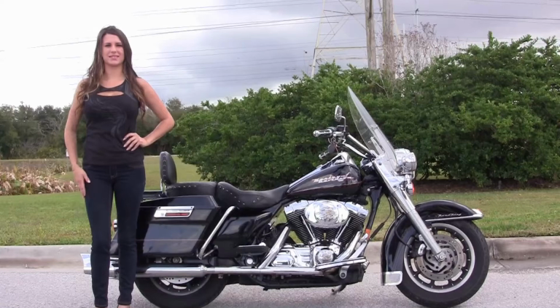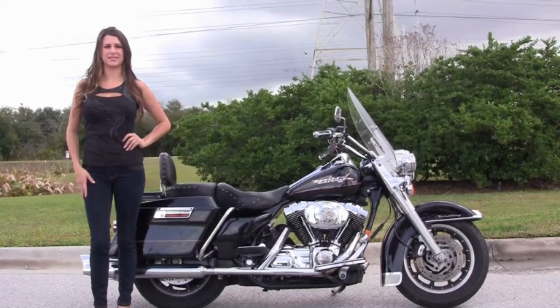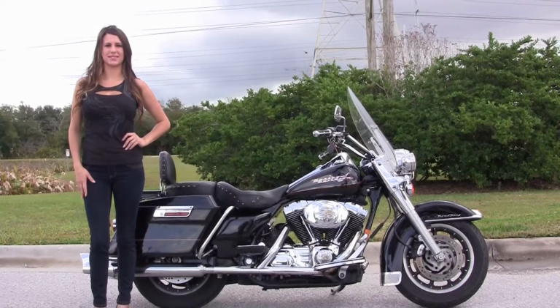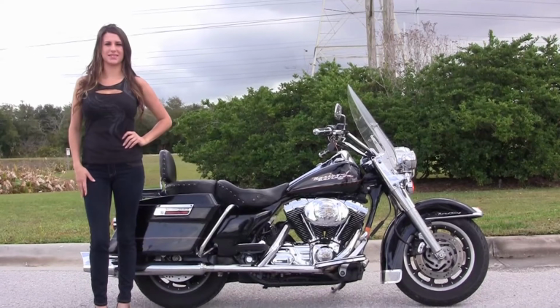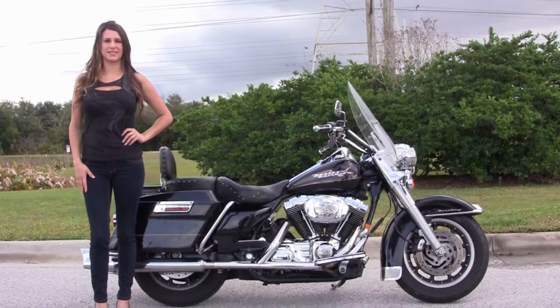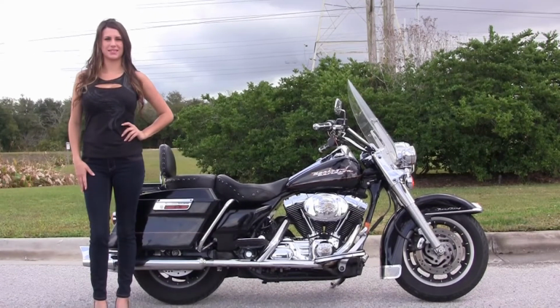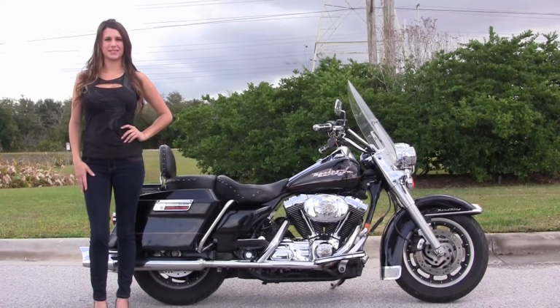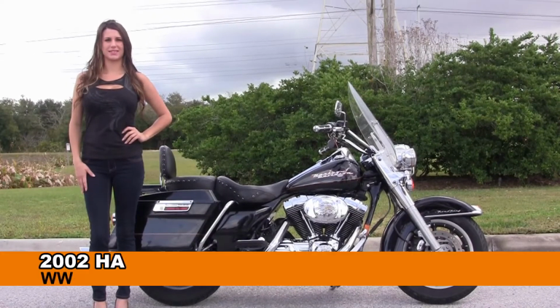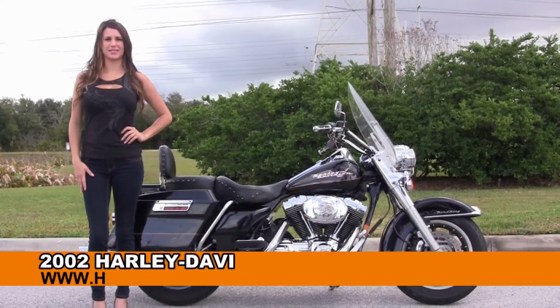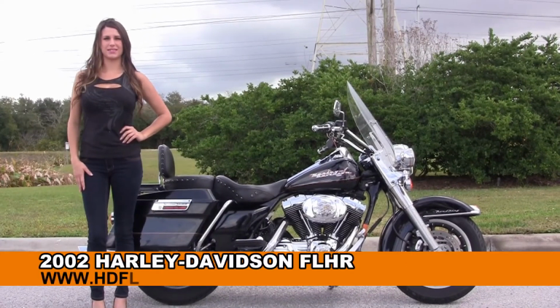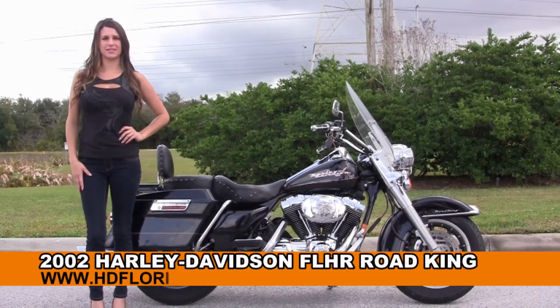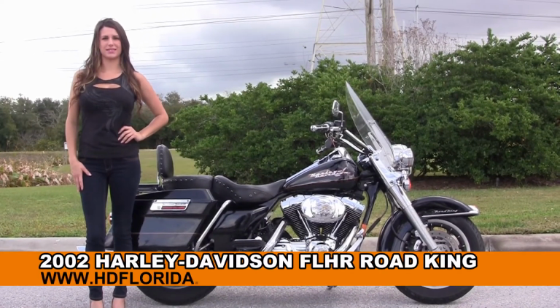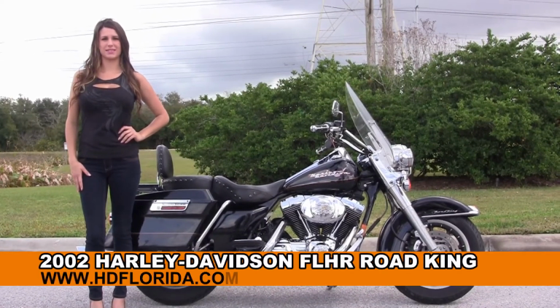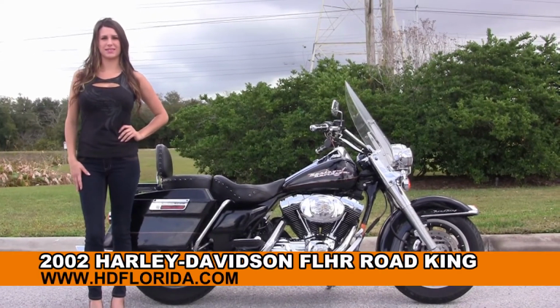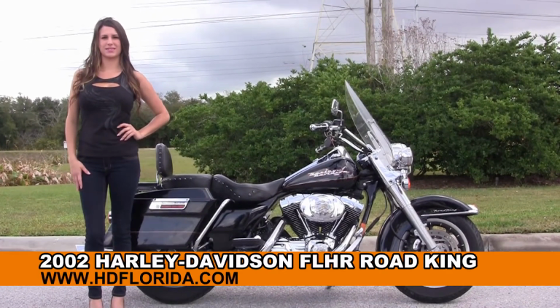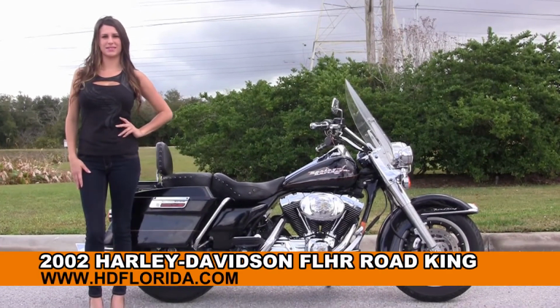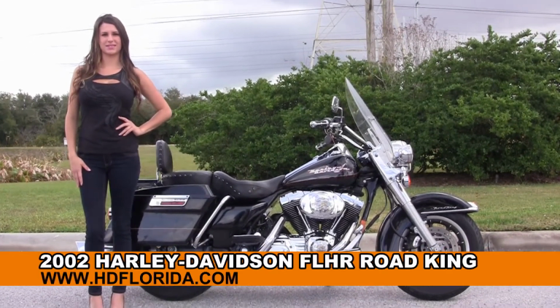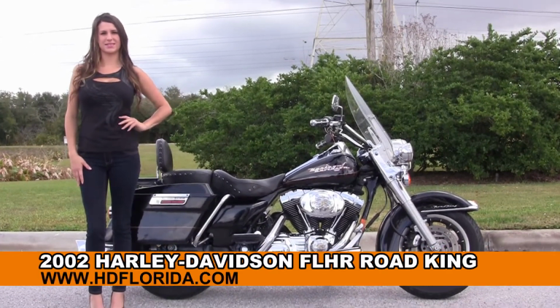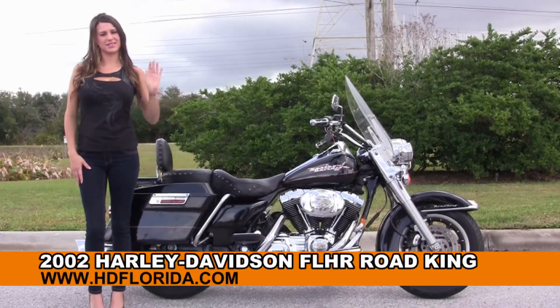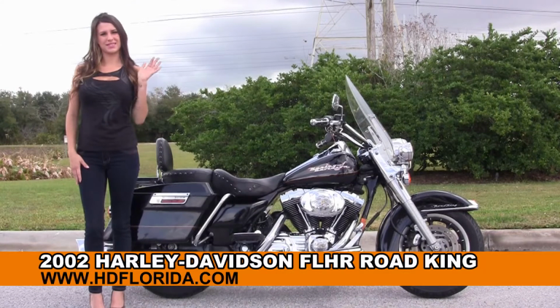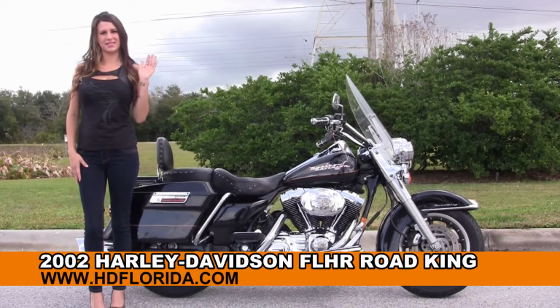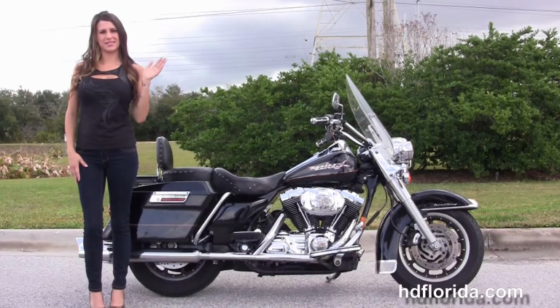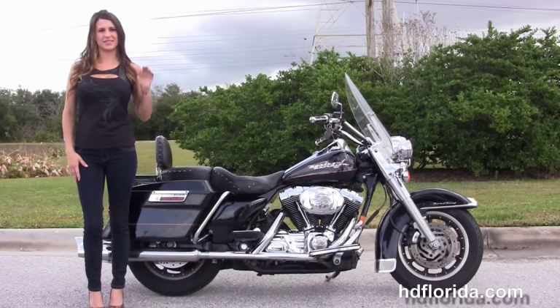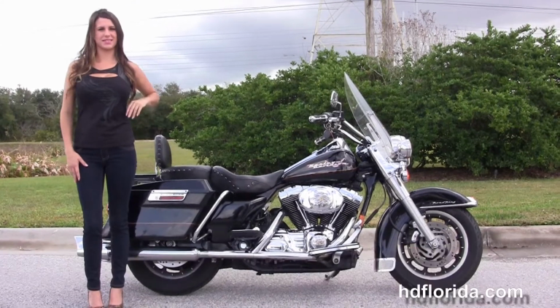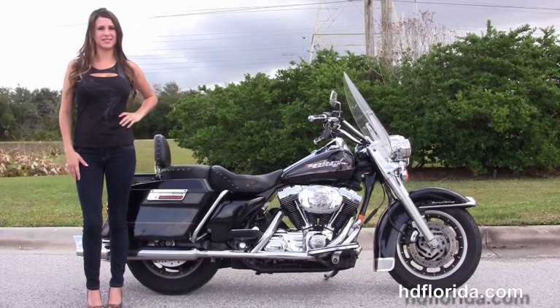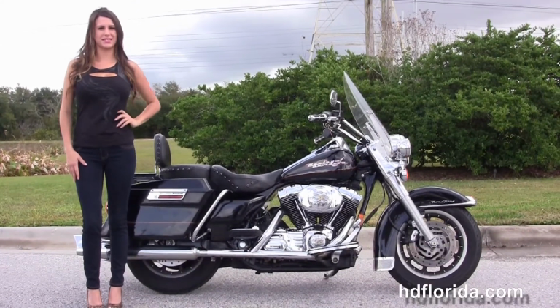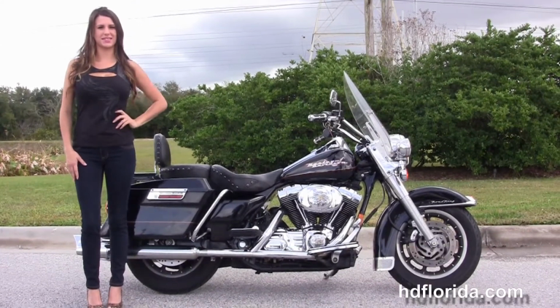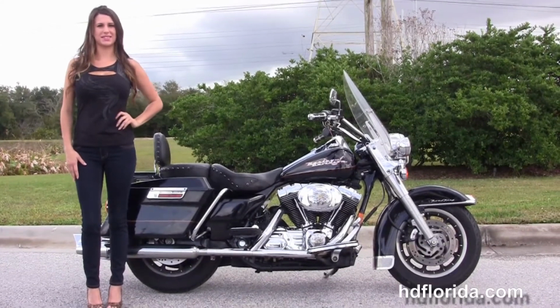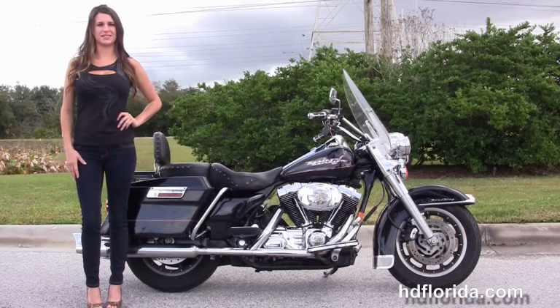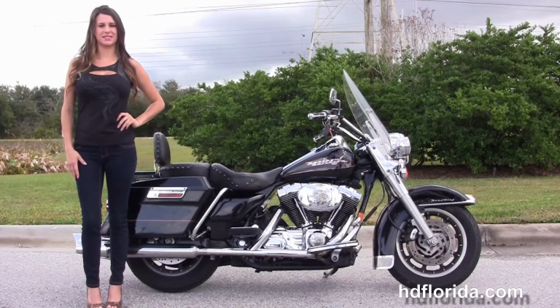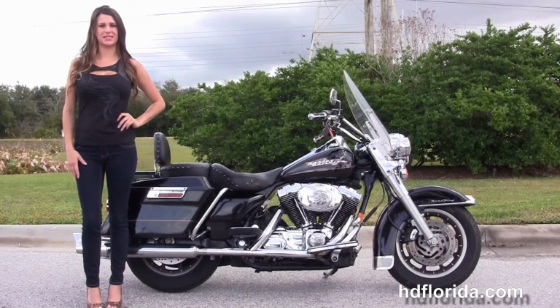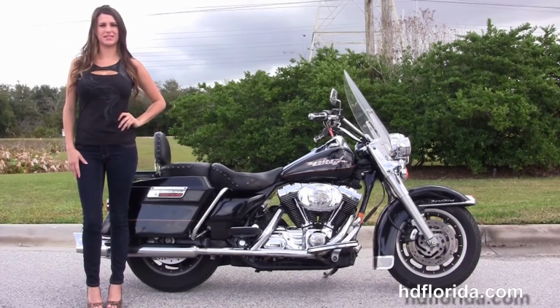Welcome everyone to the world famous Harley-Davidson of Brandon. First of all, I want everyone to say hi to Sarah, and next I want to show you this remarkable used 2002 Road King.